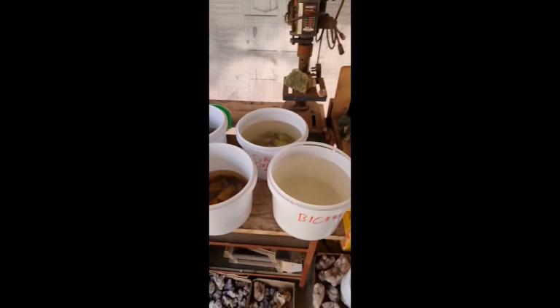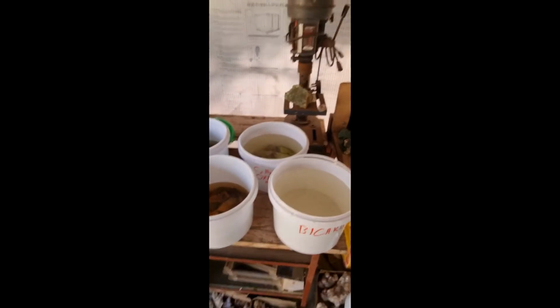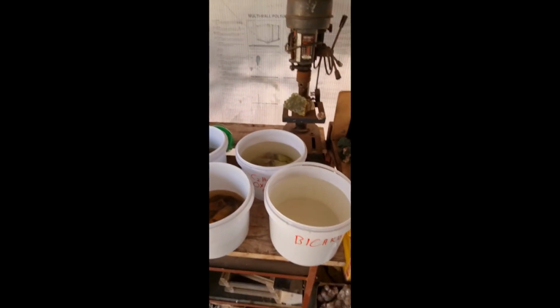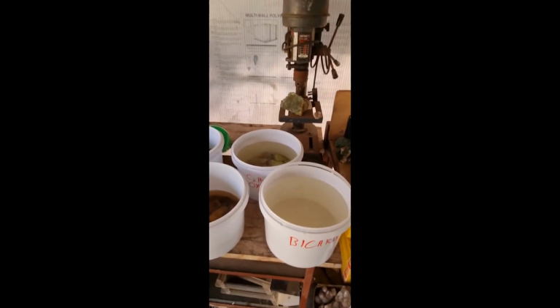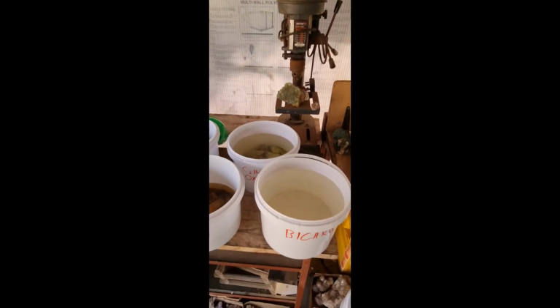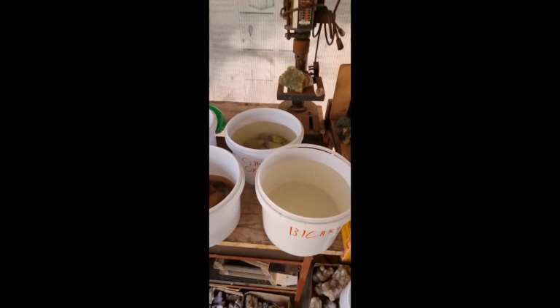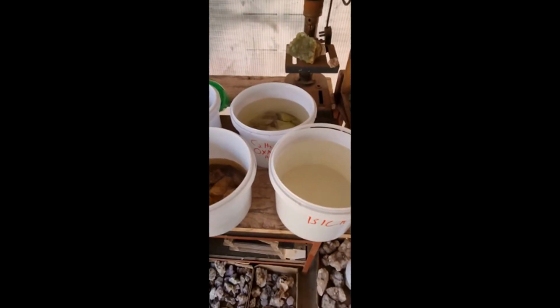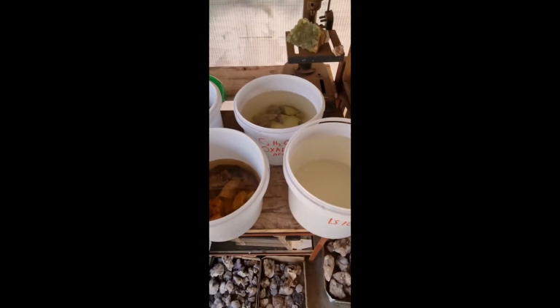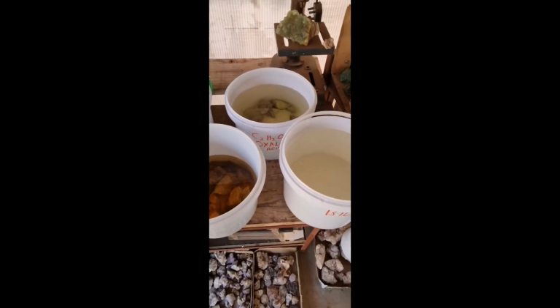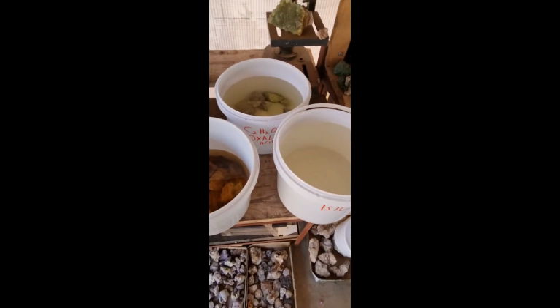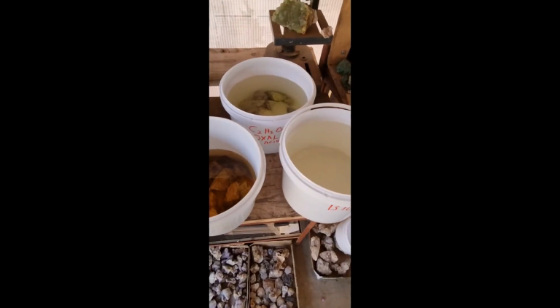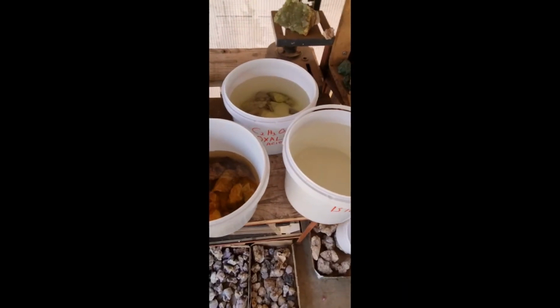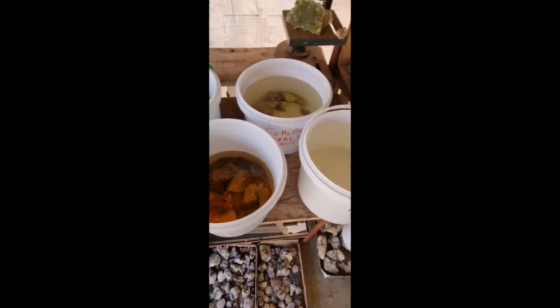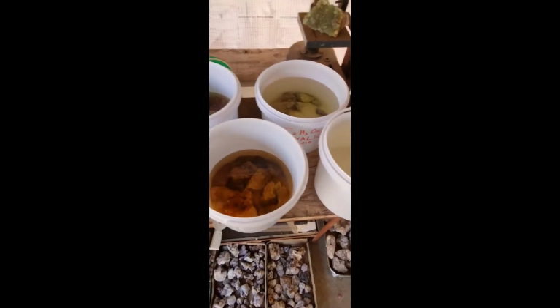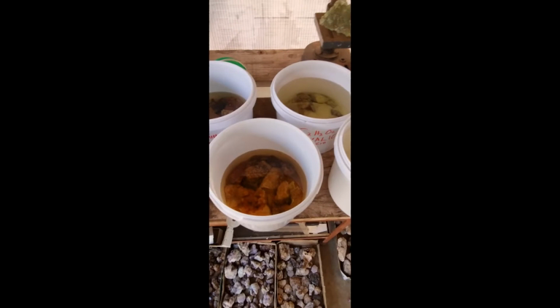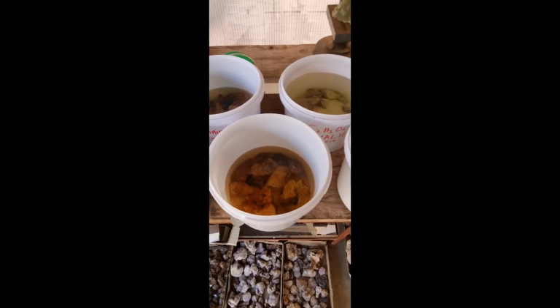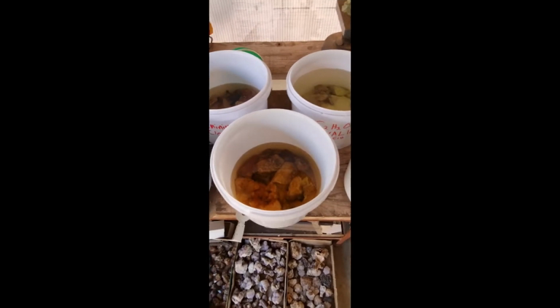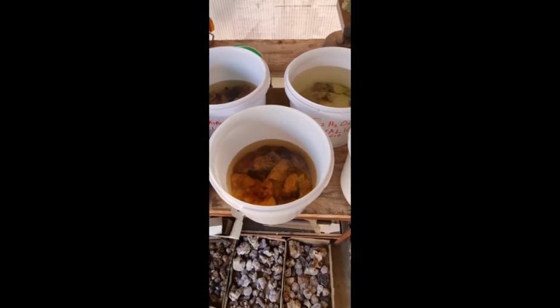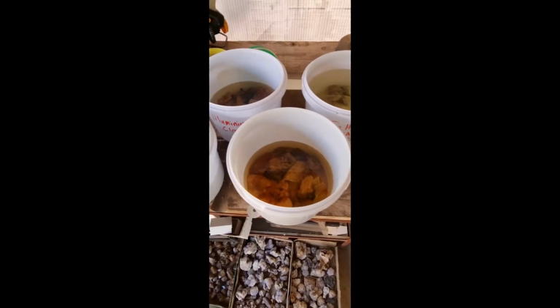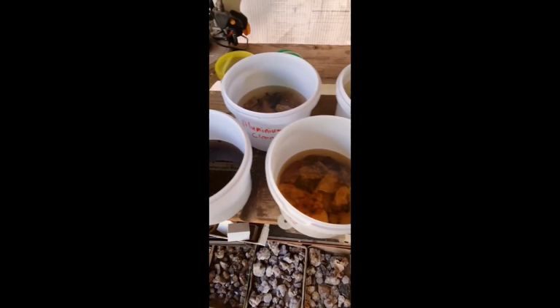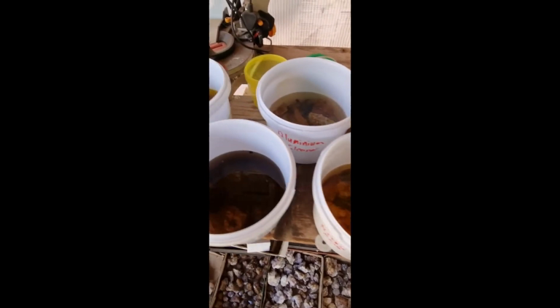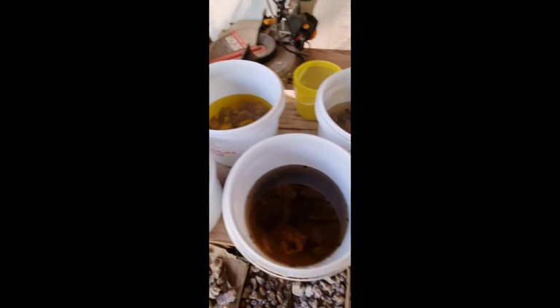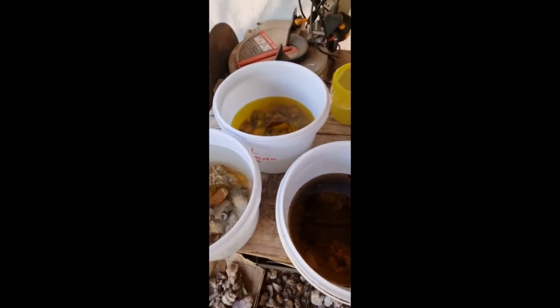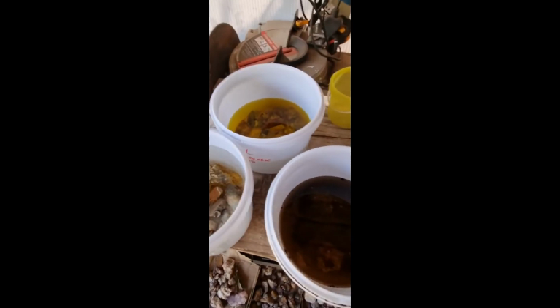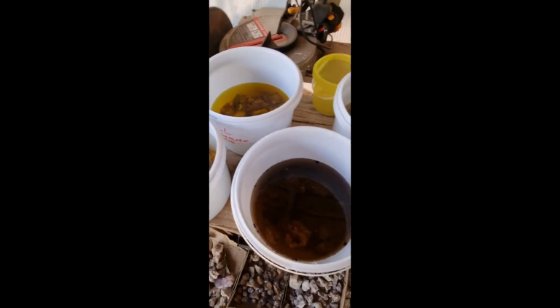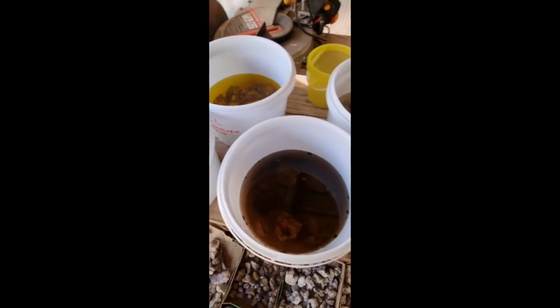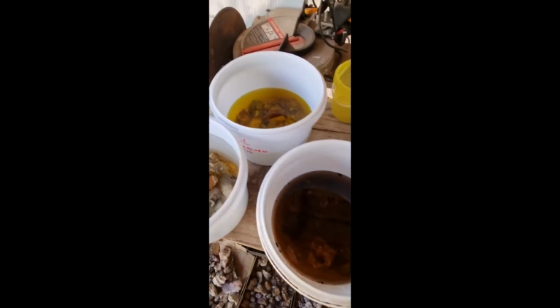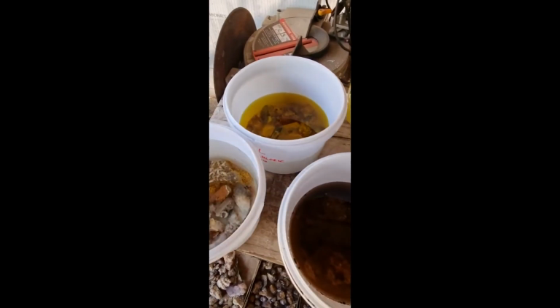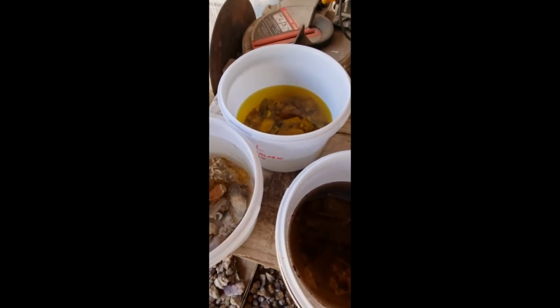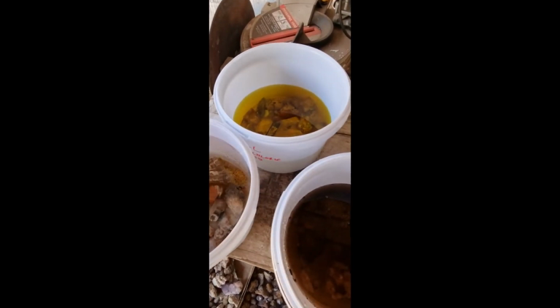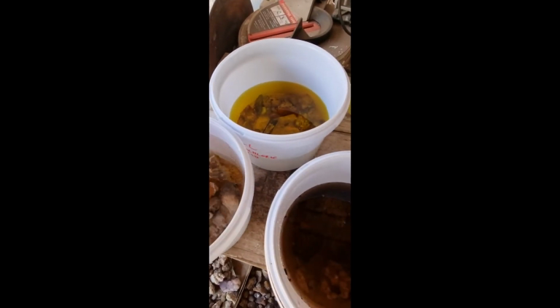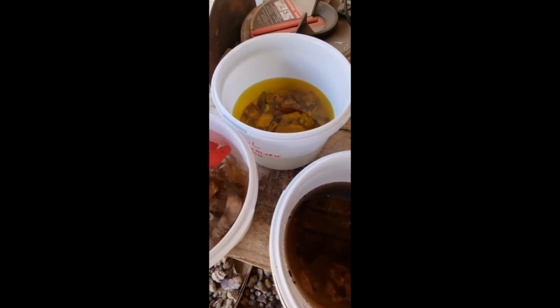Okay, so today is Sunday. I put these in on Thursday, I think it was, so it's time to take it out and see what we've got, what we're working with.